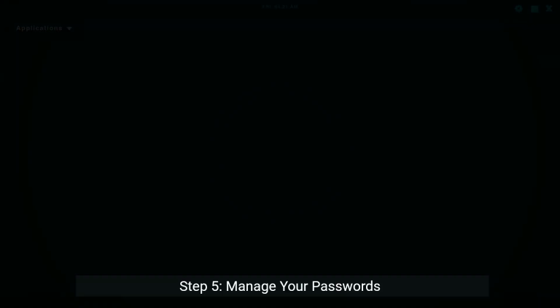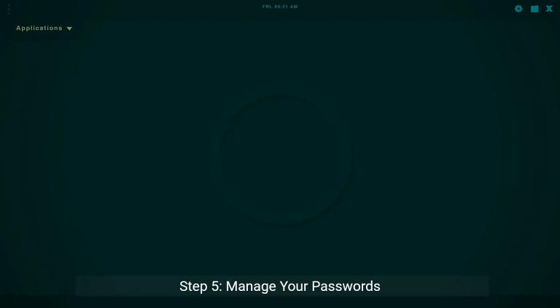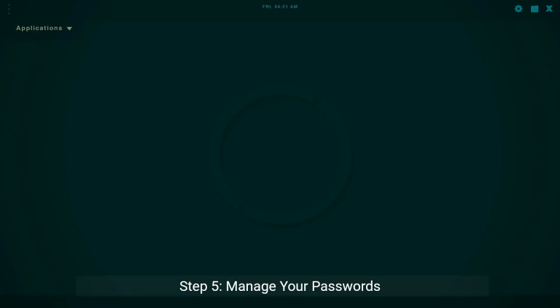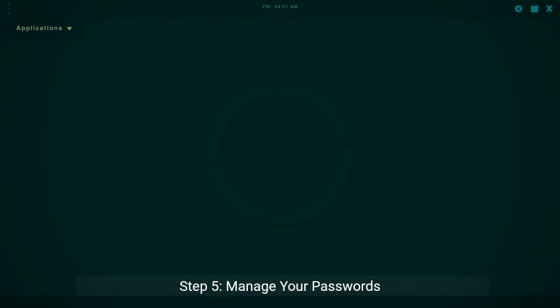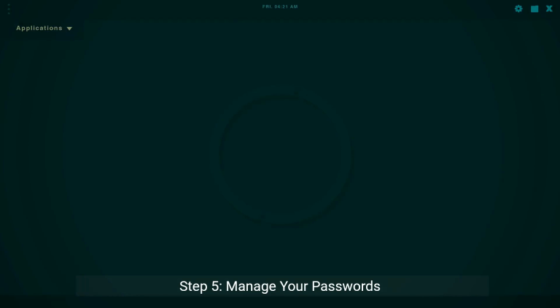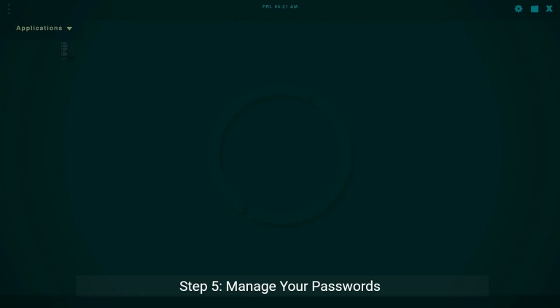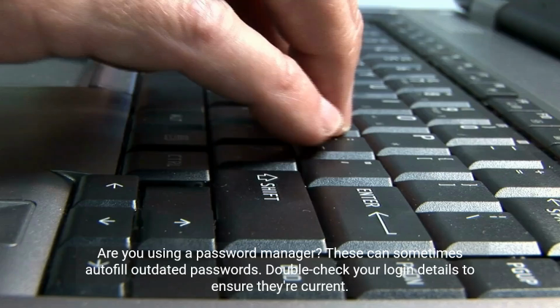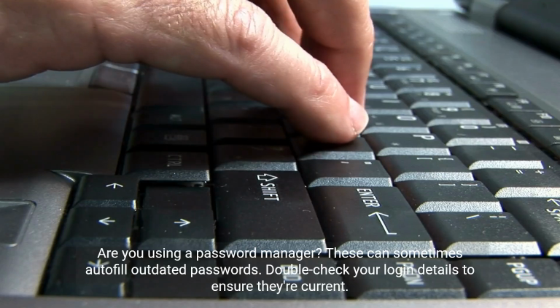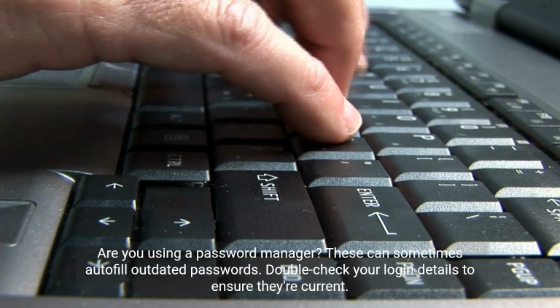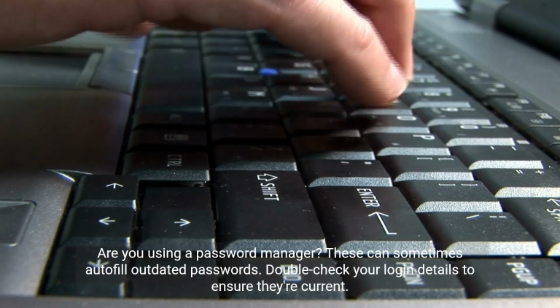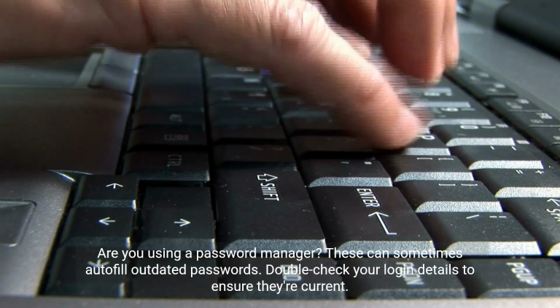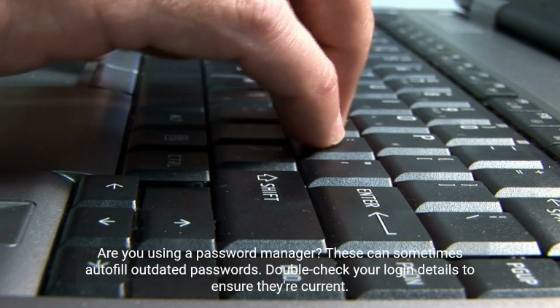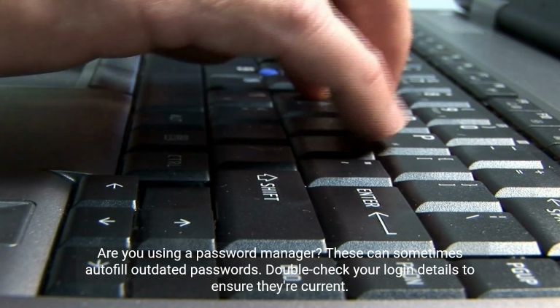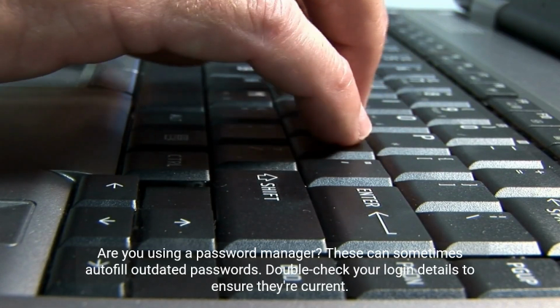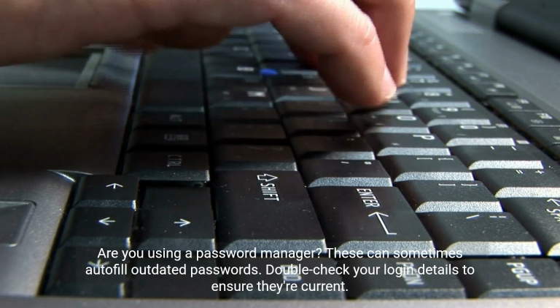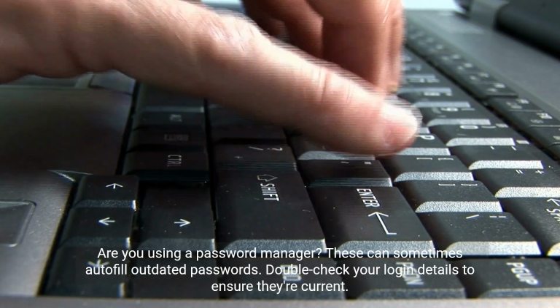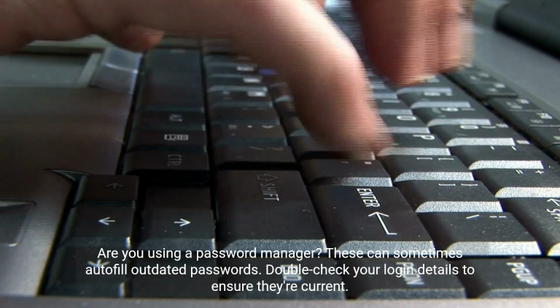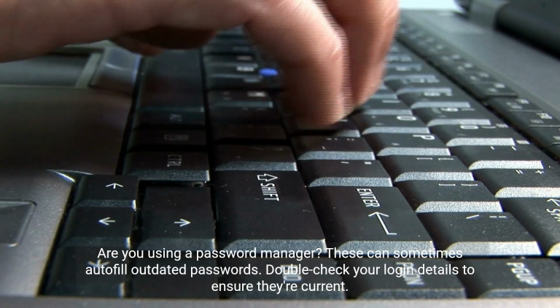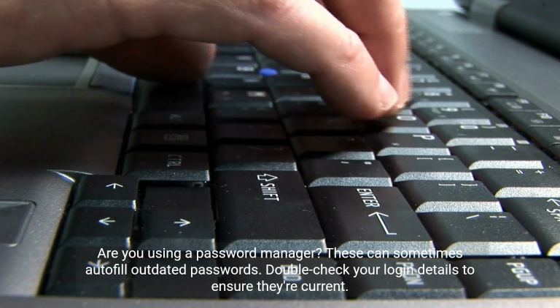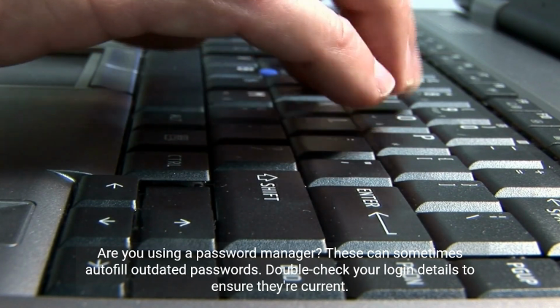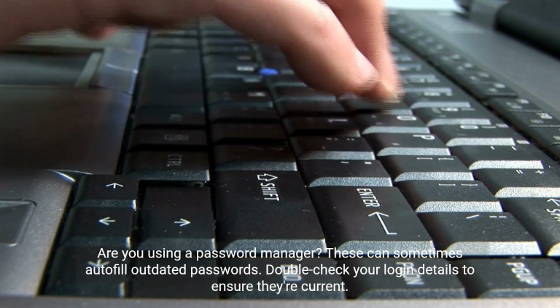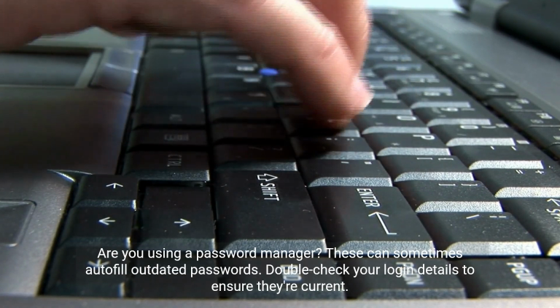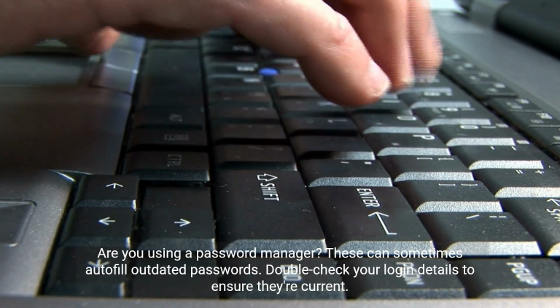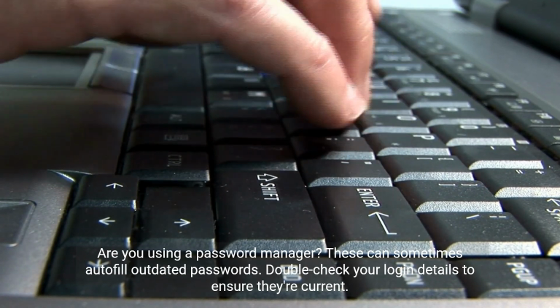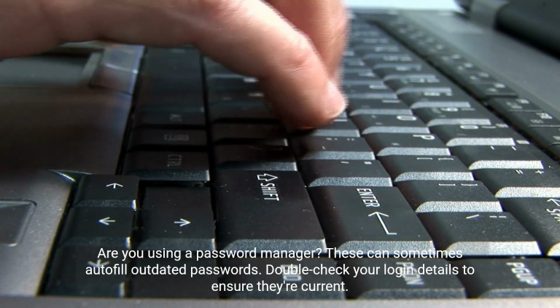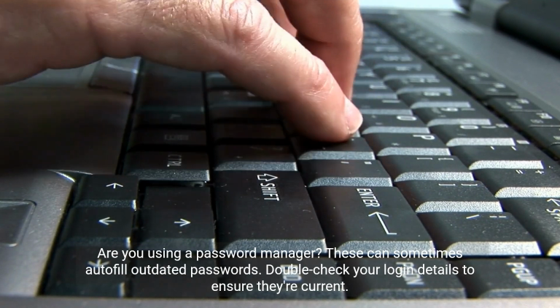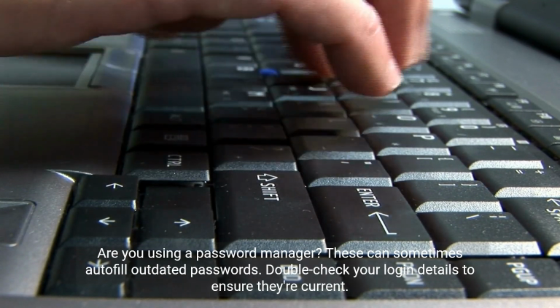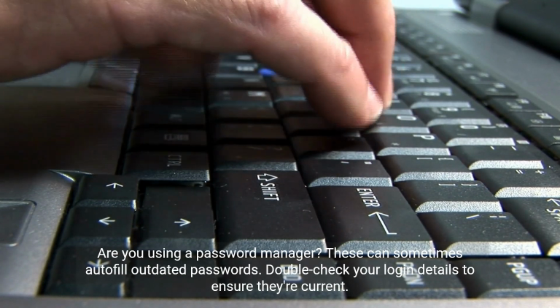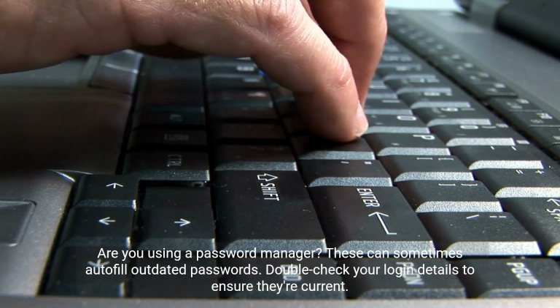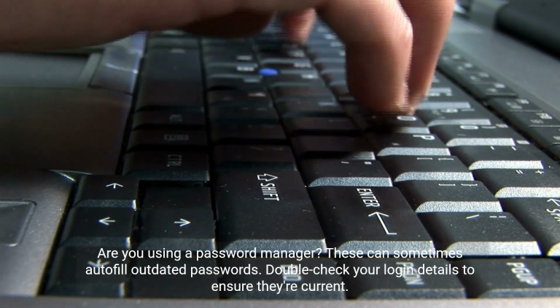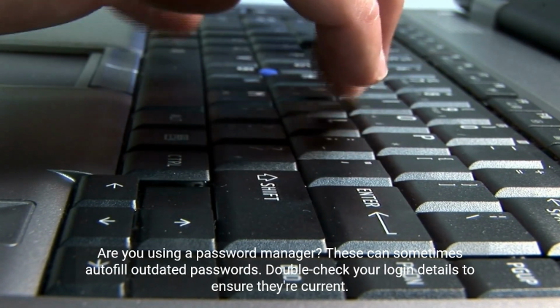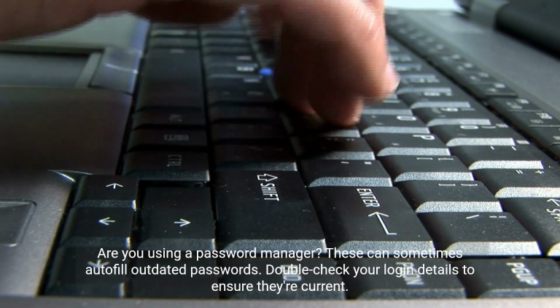Step 5: Manage your passwords. Are you using a password manager? These can sometimes autofill outdated passwords. Double-check your login details to ensure they're current.